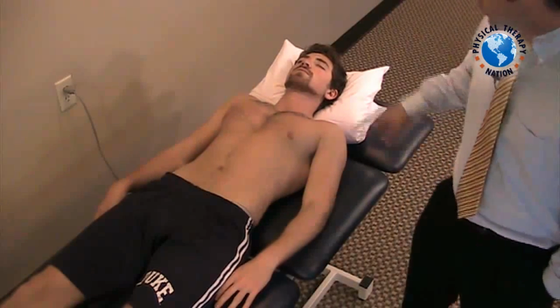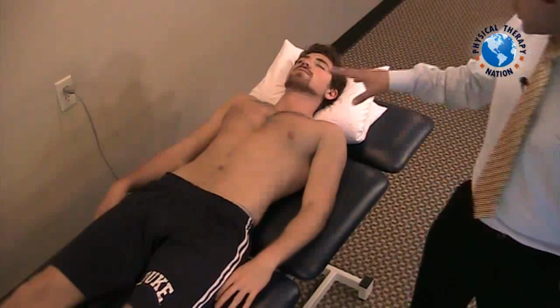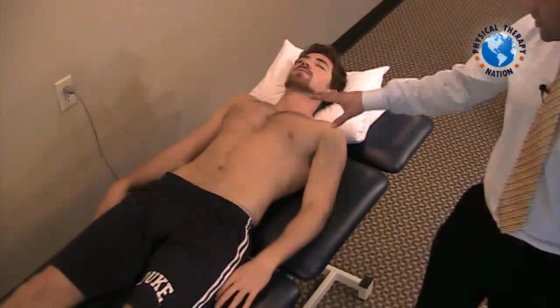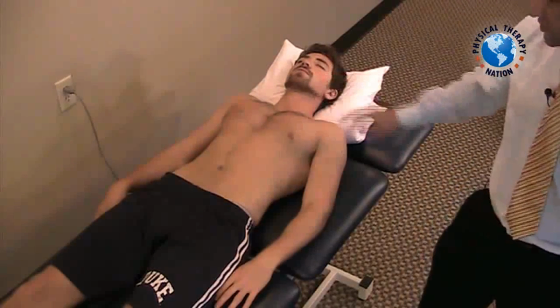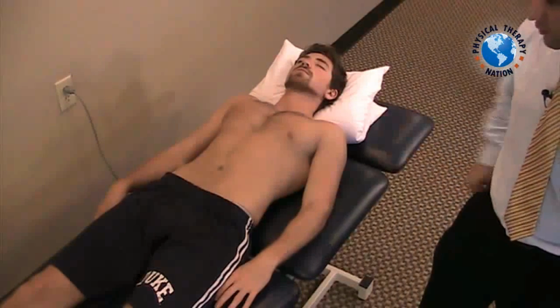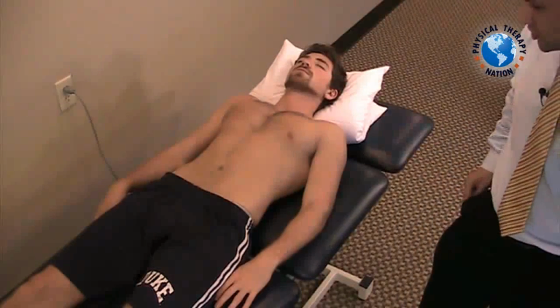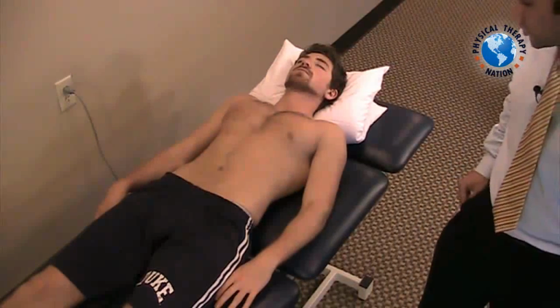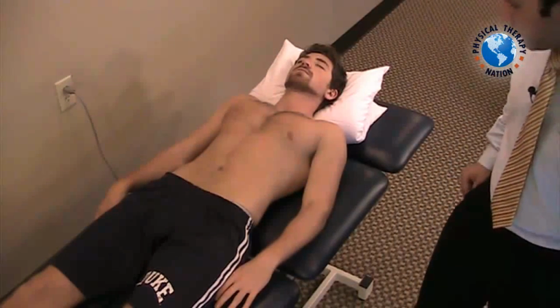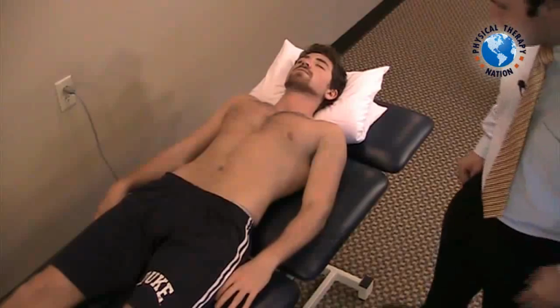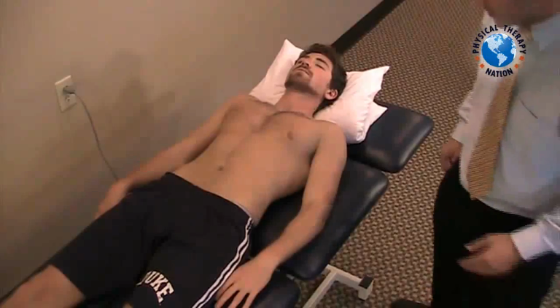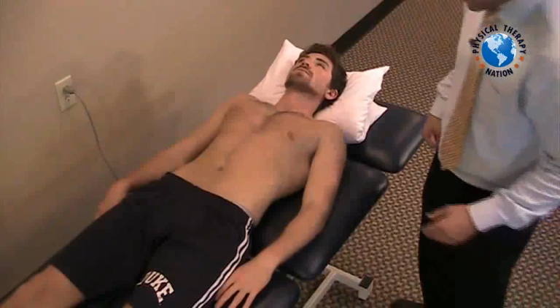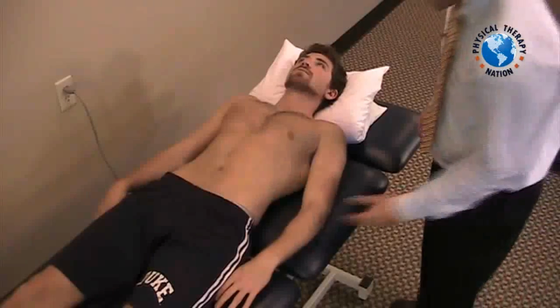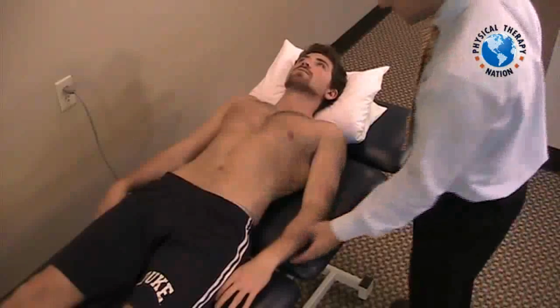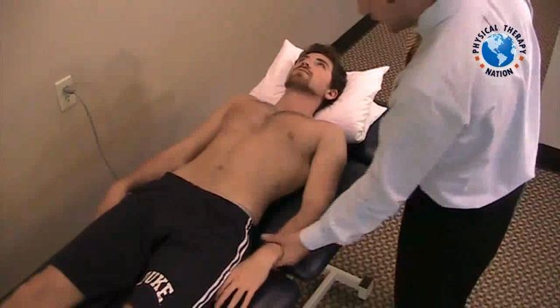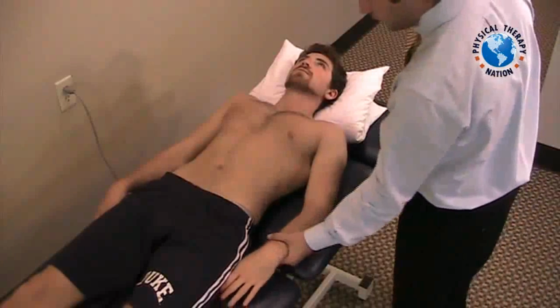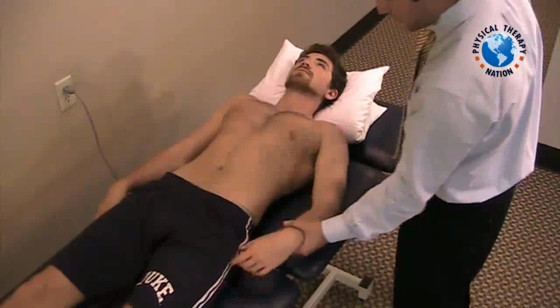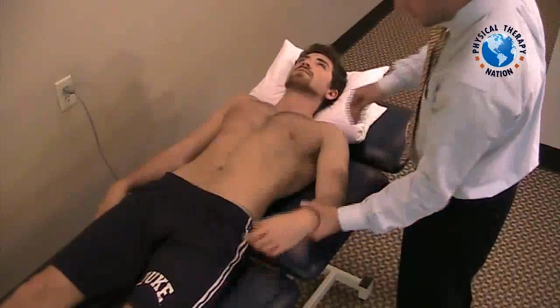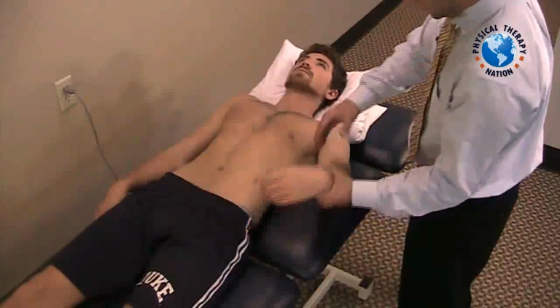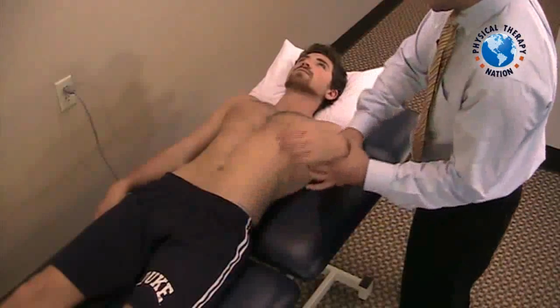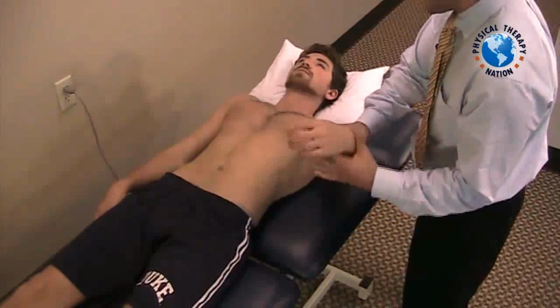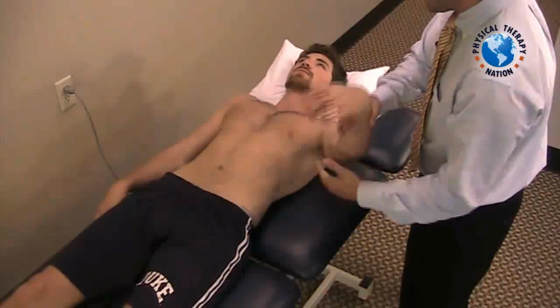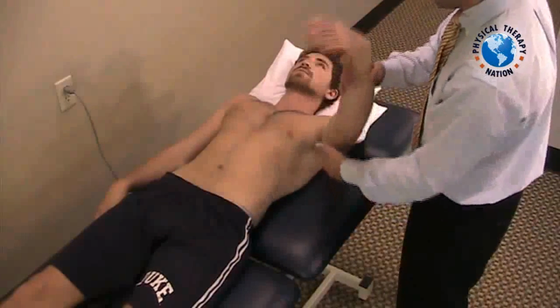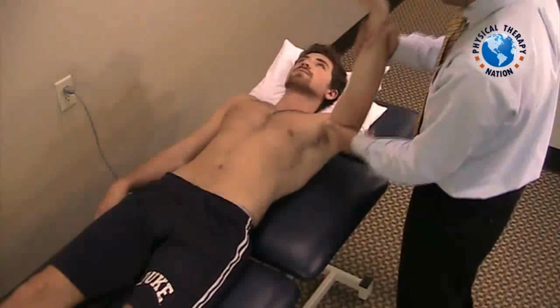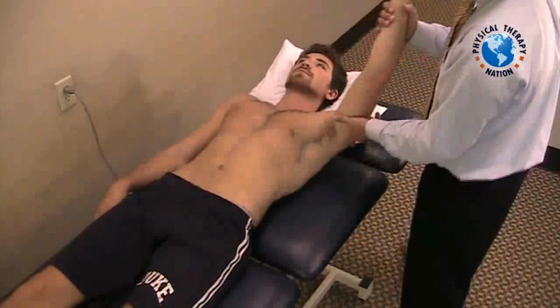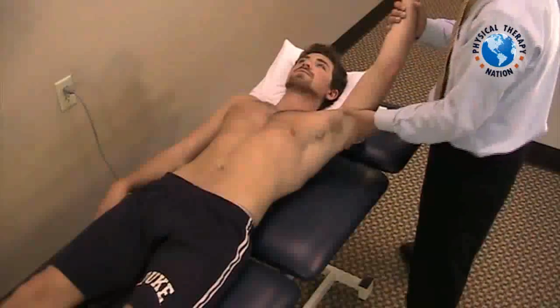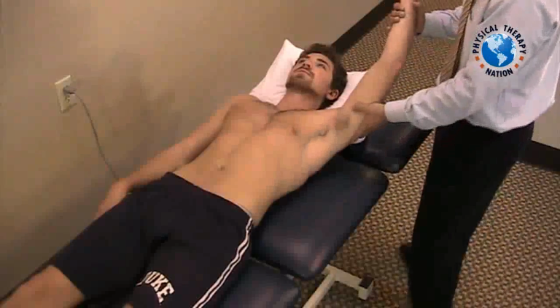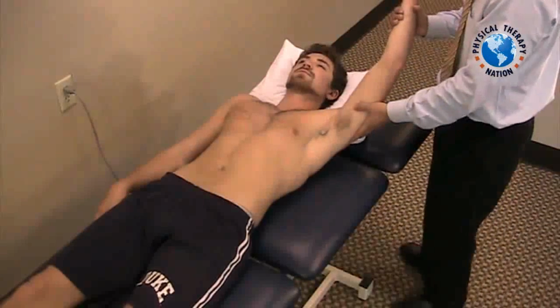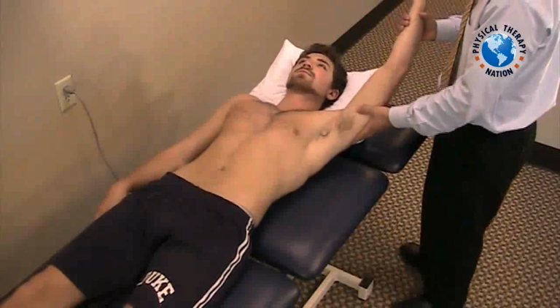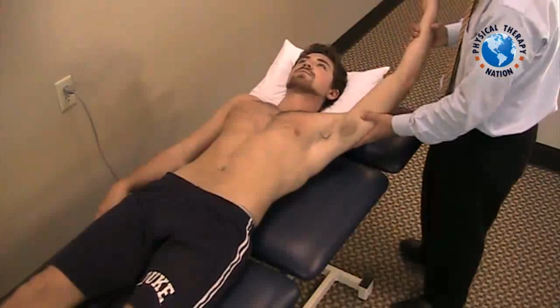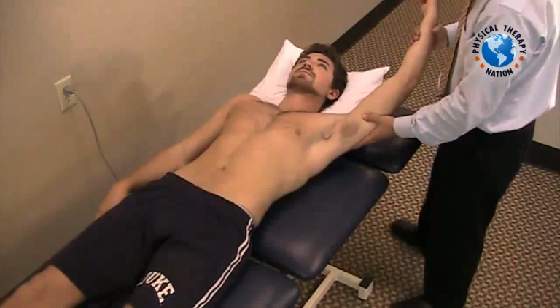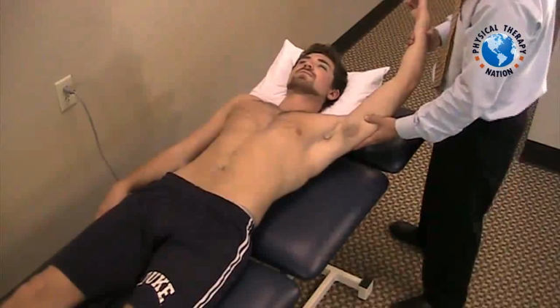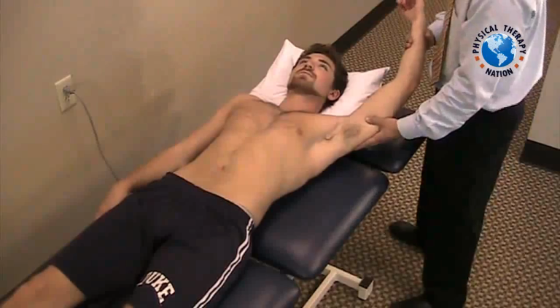We'll want to initially position our patient in supine. The examiner will next grab the patient at the wrist and bring the arm up to about 160 degrees of elevation.